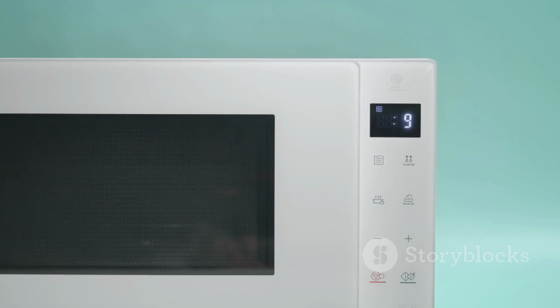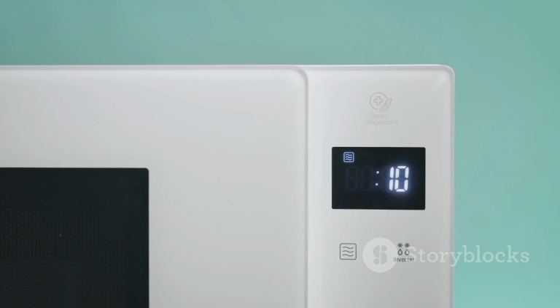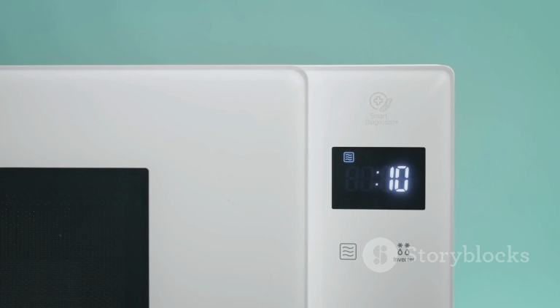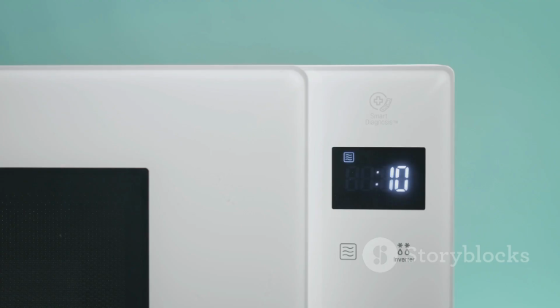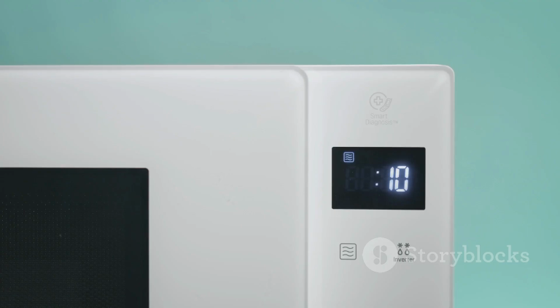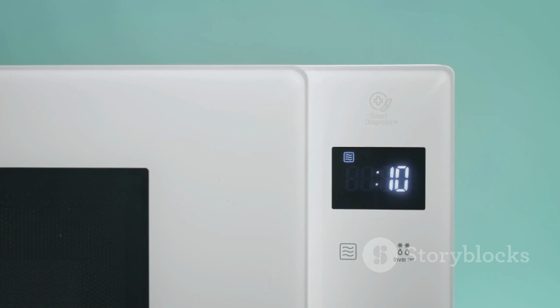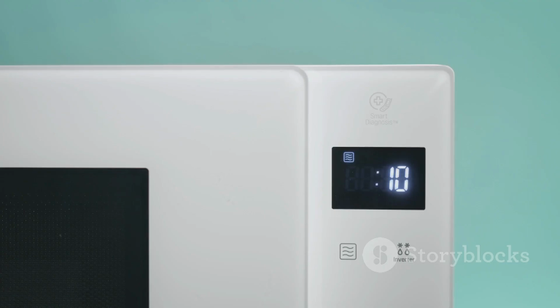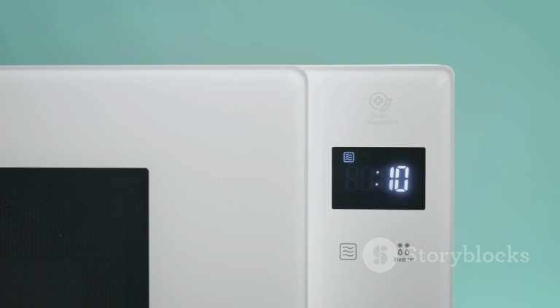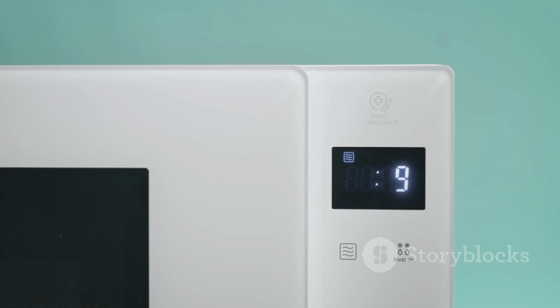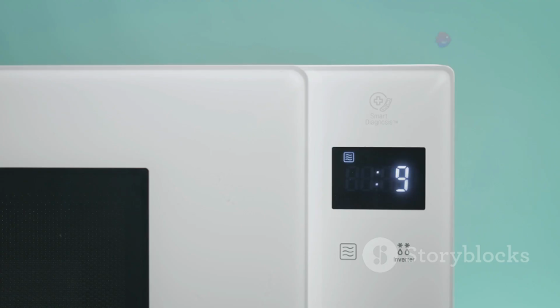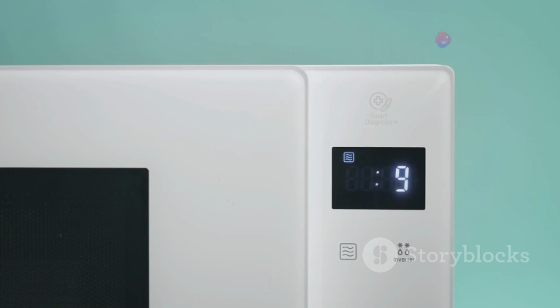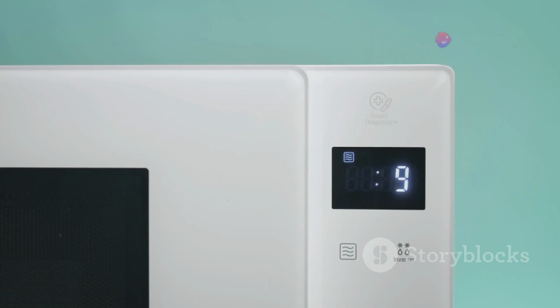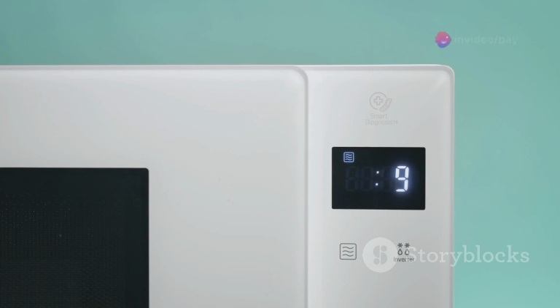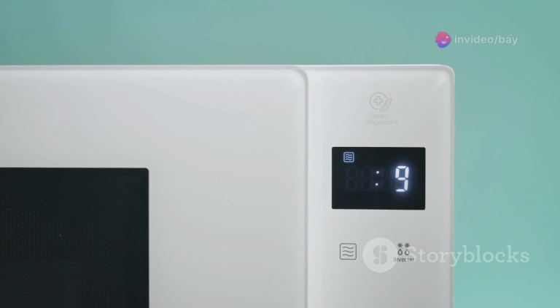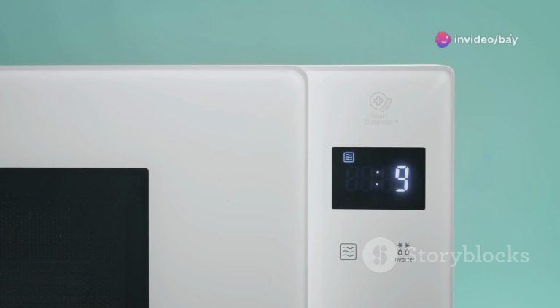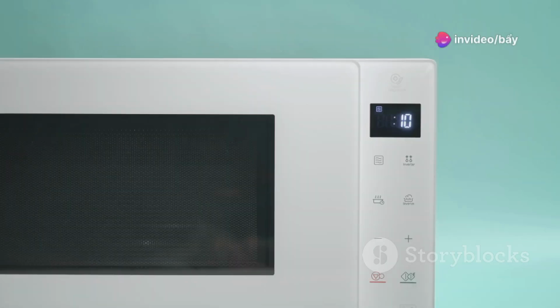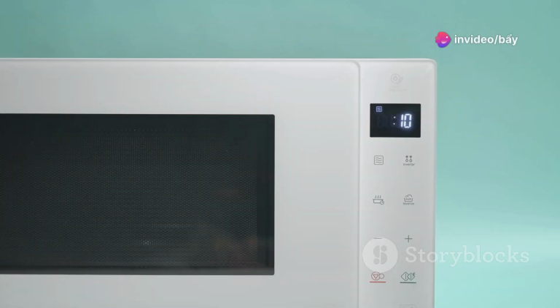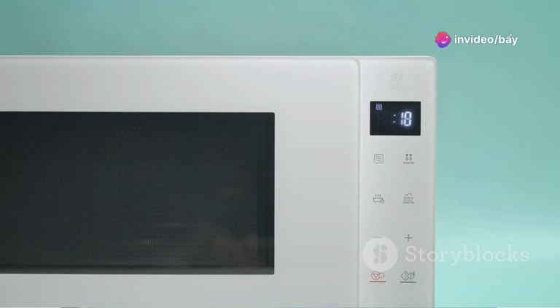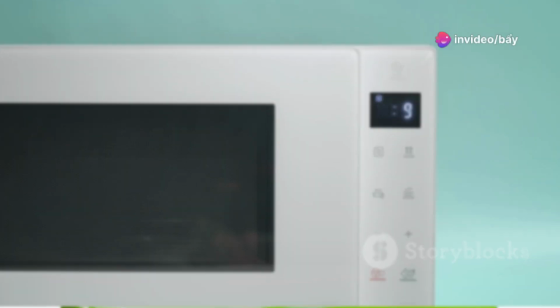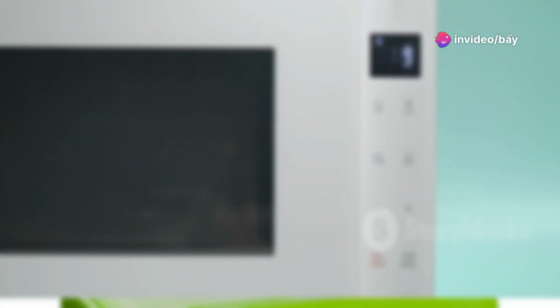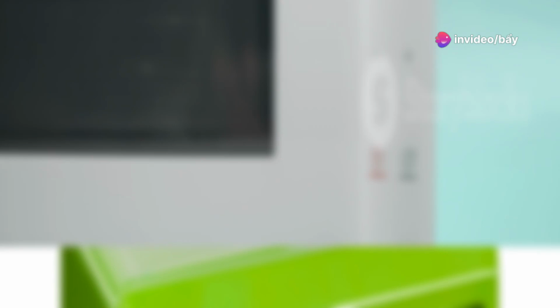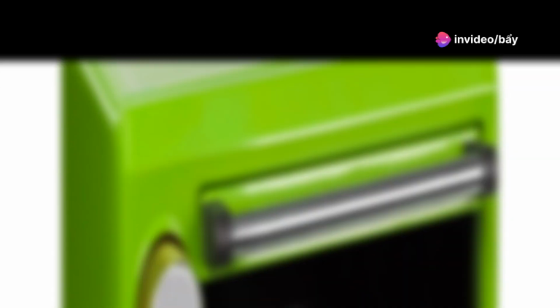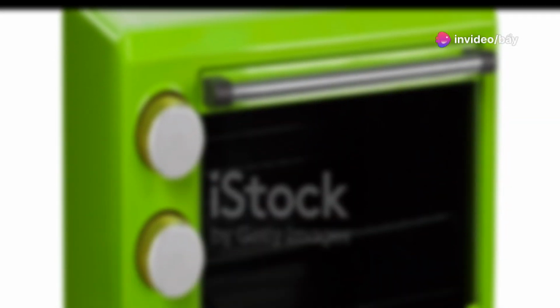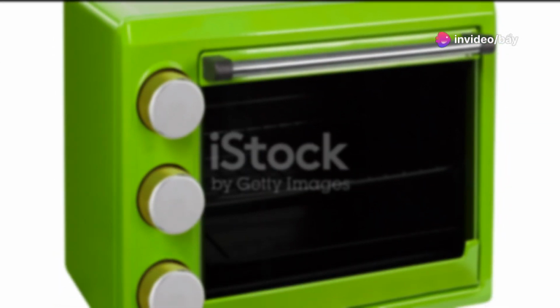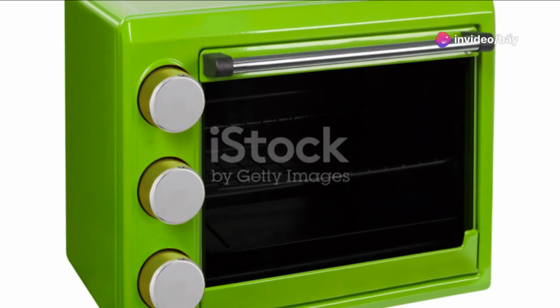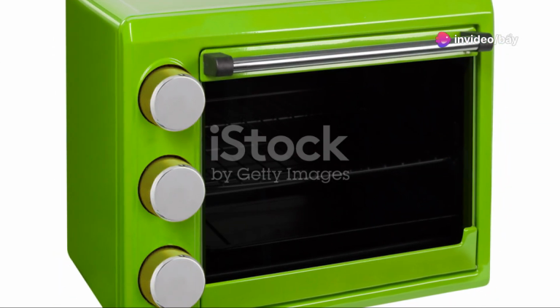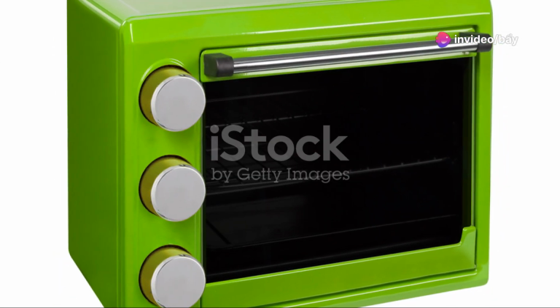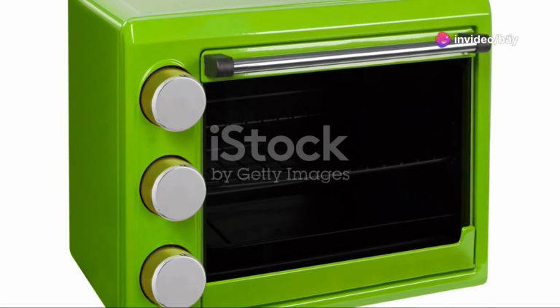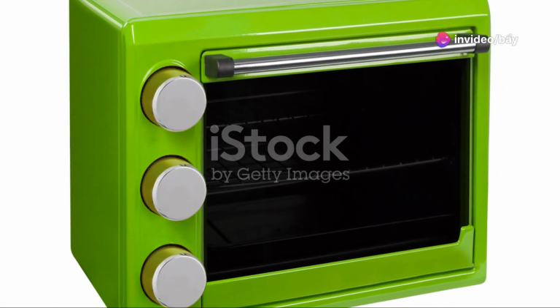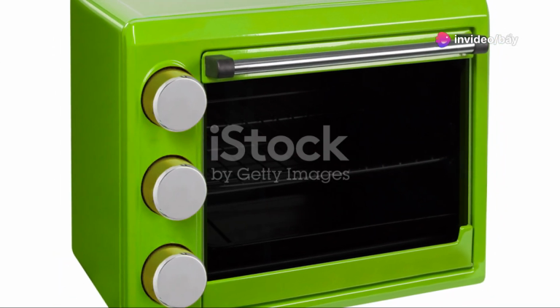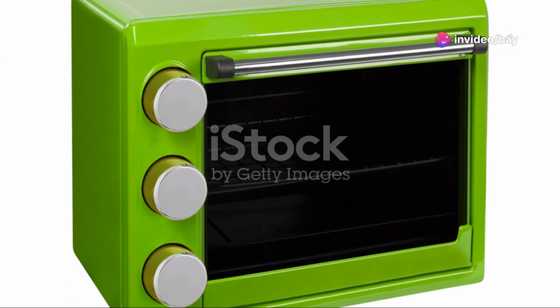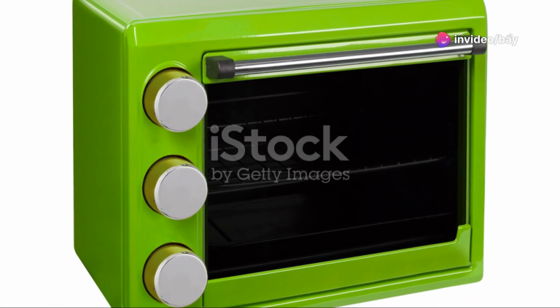The CMM-091-AGN joins retro fascination with state-of-the-art highlights. This microwave isn't simply practical — it's a style symbol.